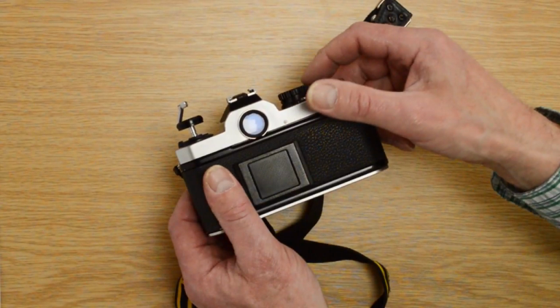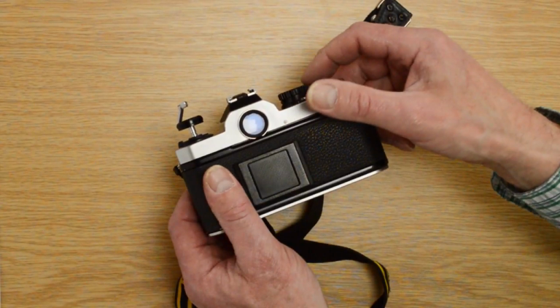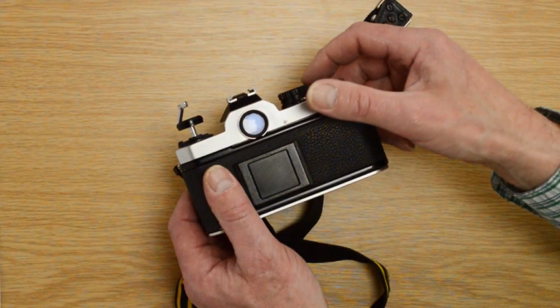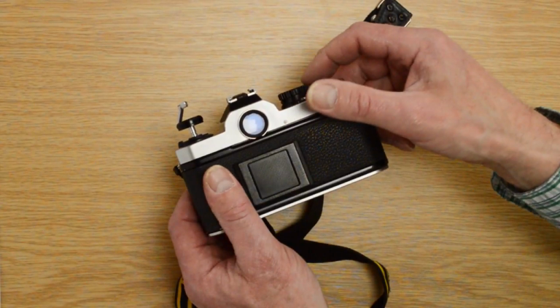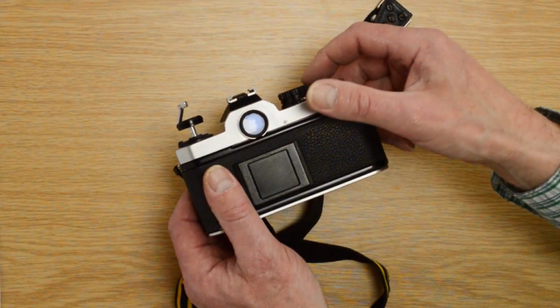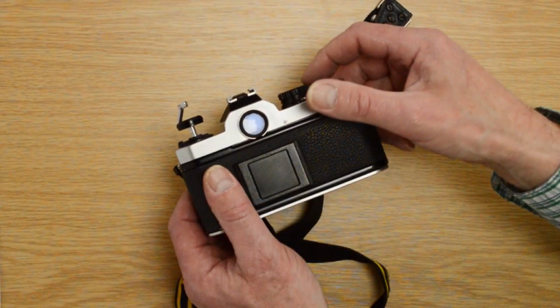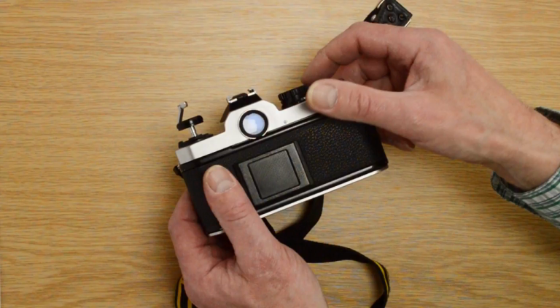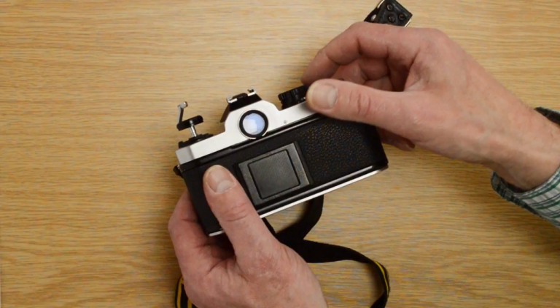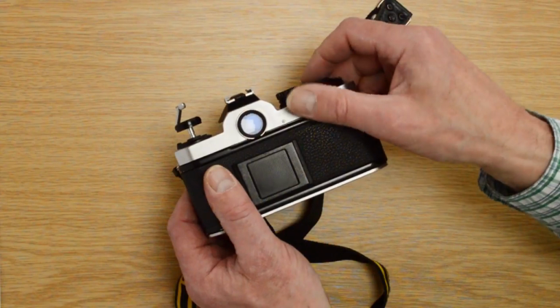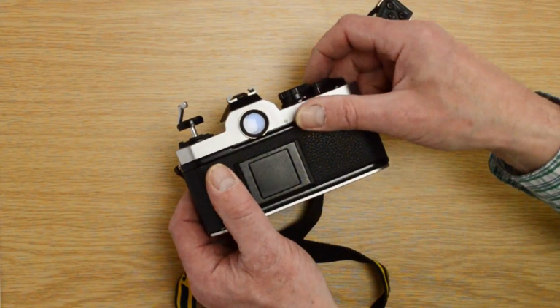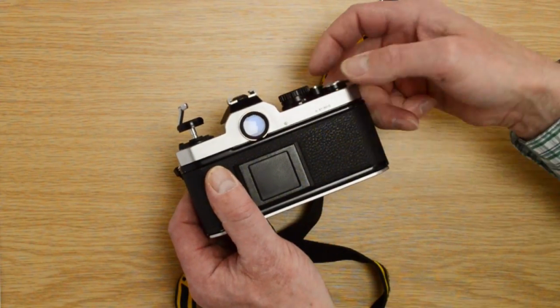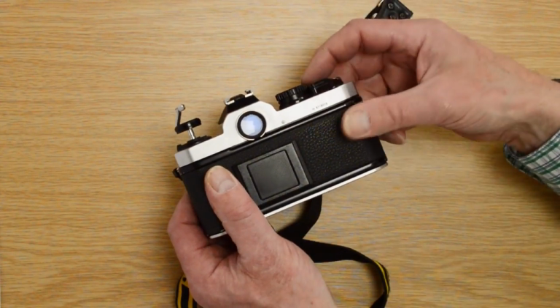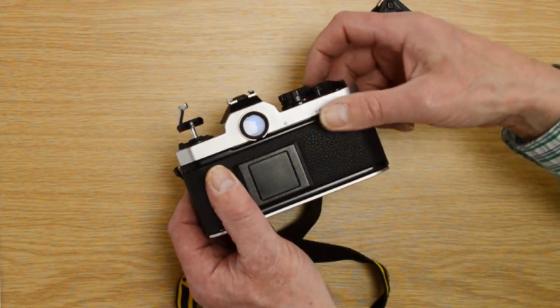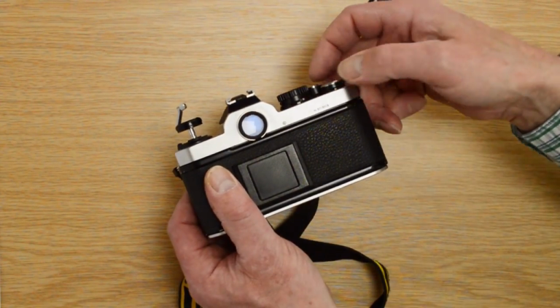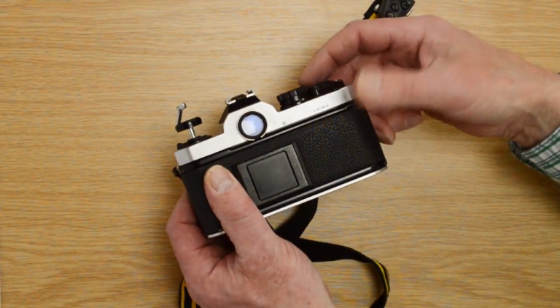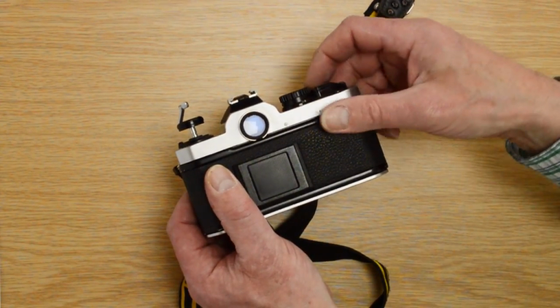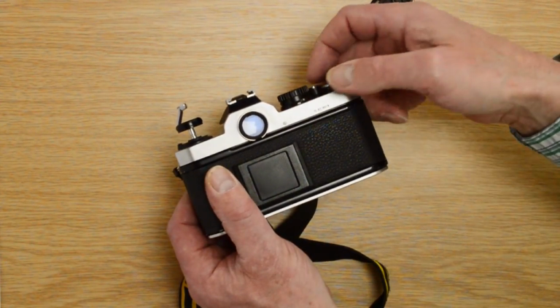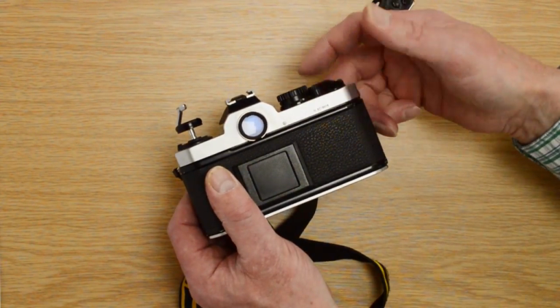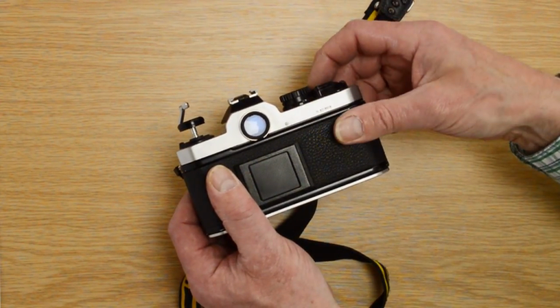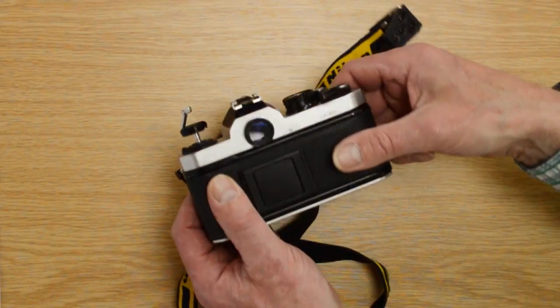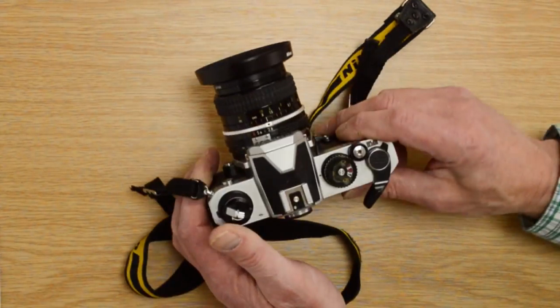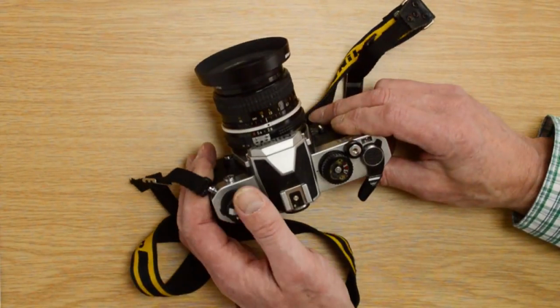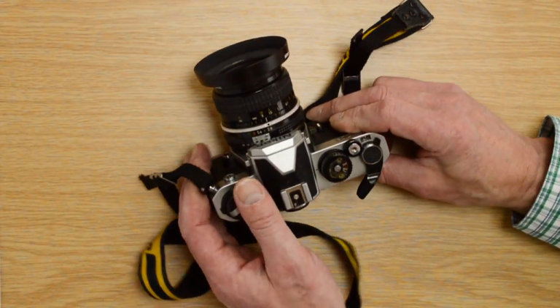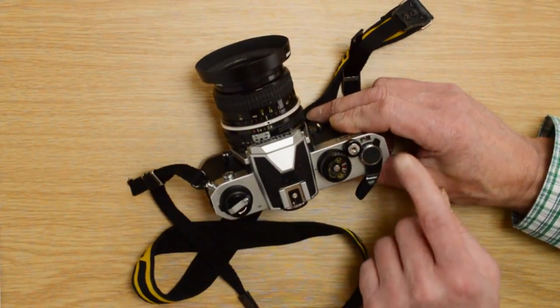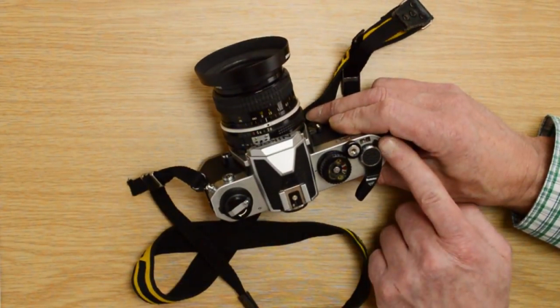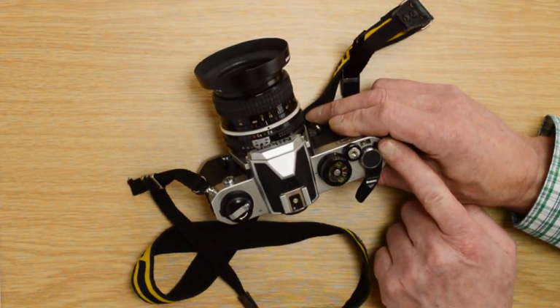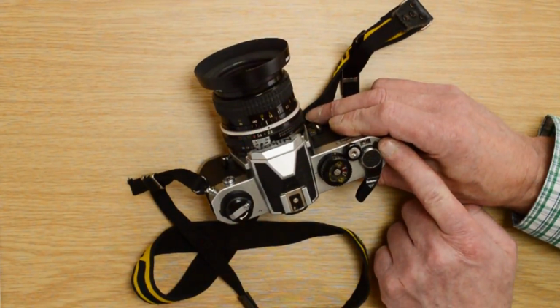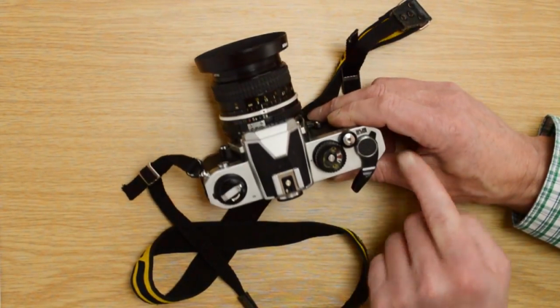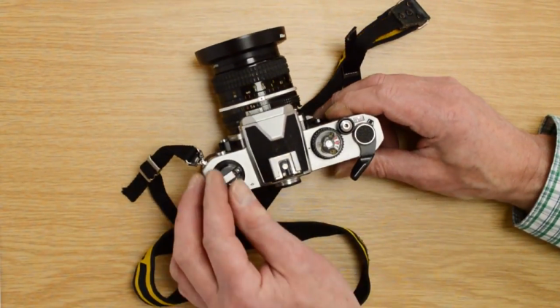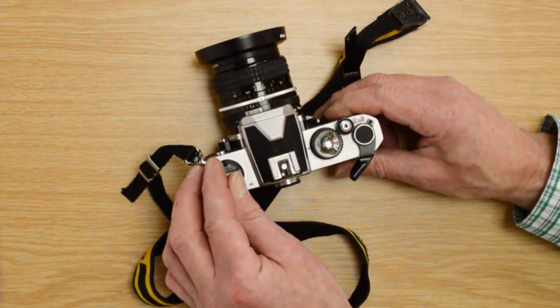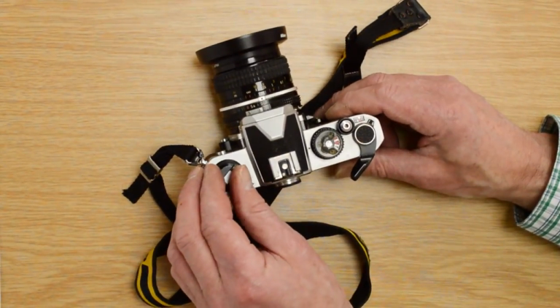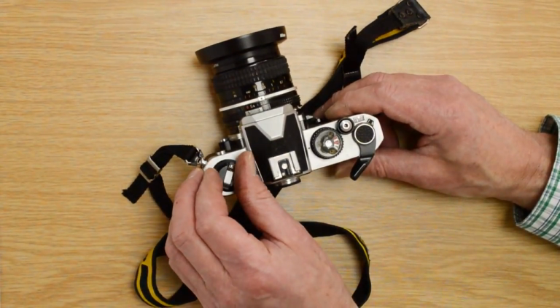Once you've closed the camera, give it at least two more complete winding cycles so that you've advanced the leader out of the way. If you check the film counter, you'll see that it's now set to zero and you're ready to go.